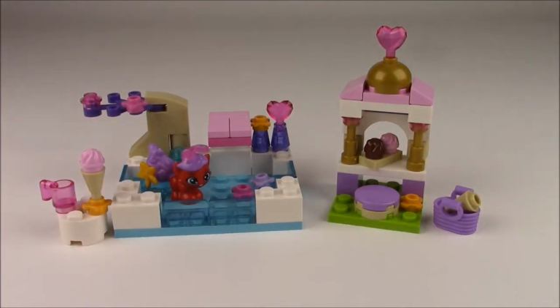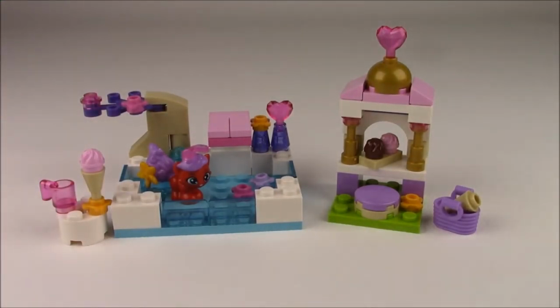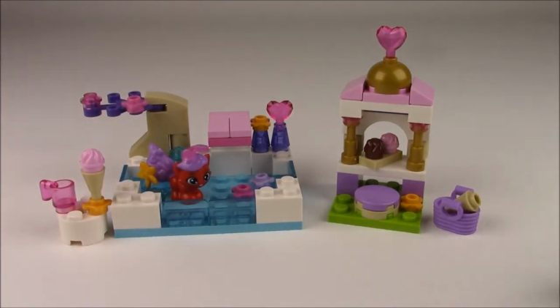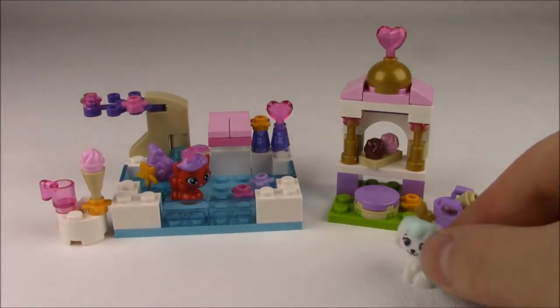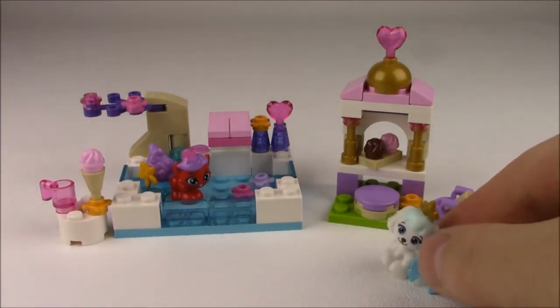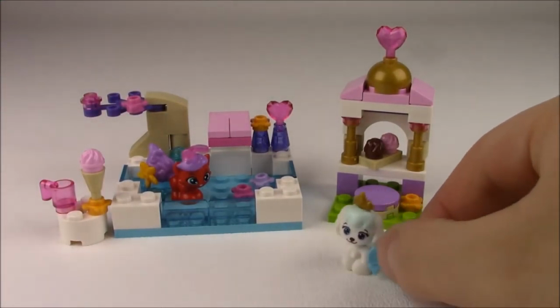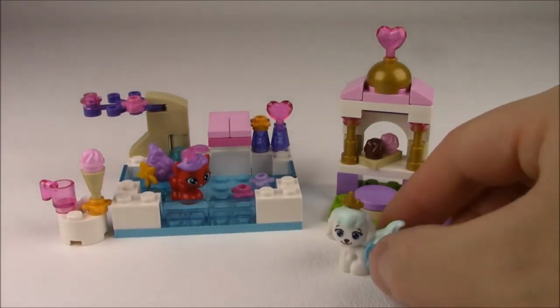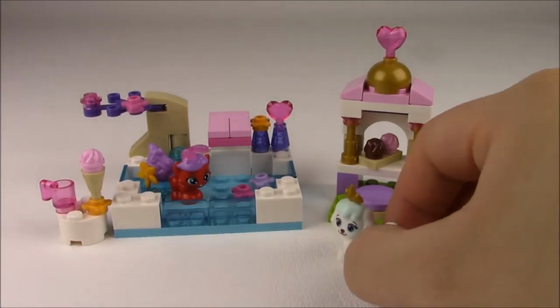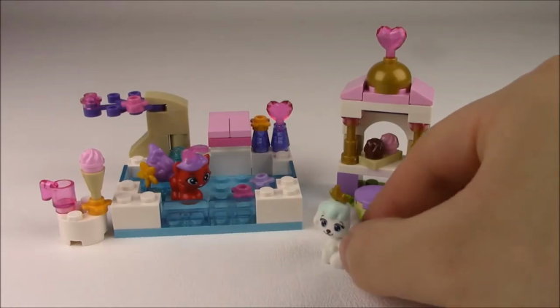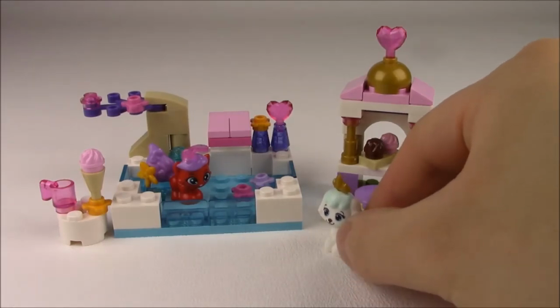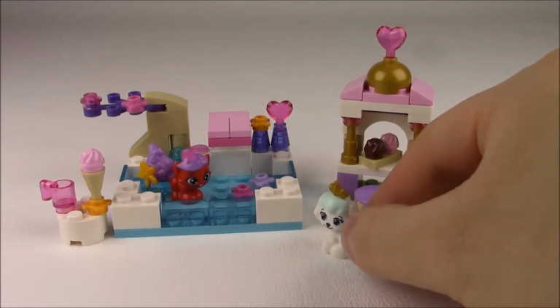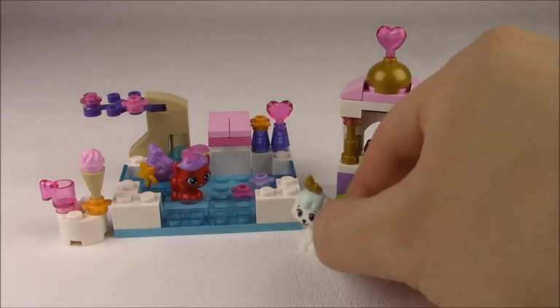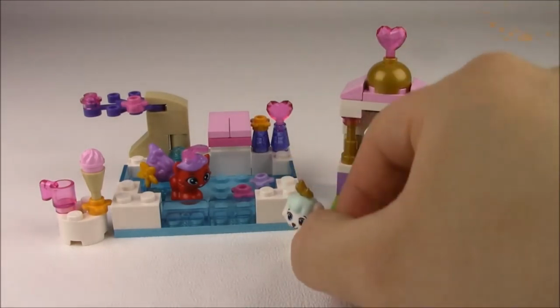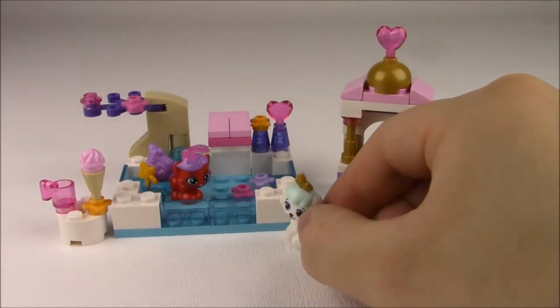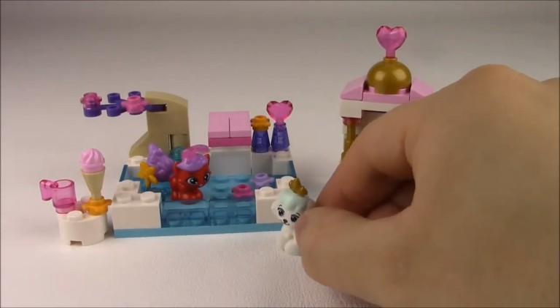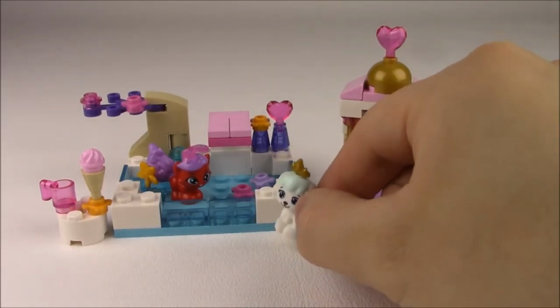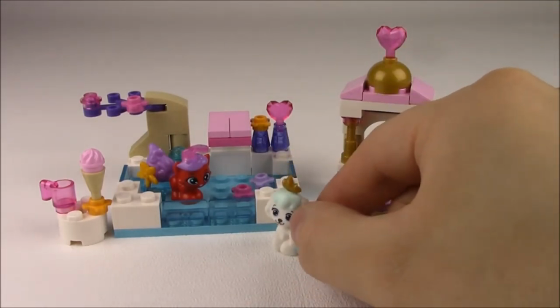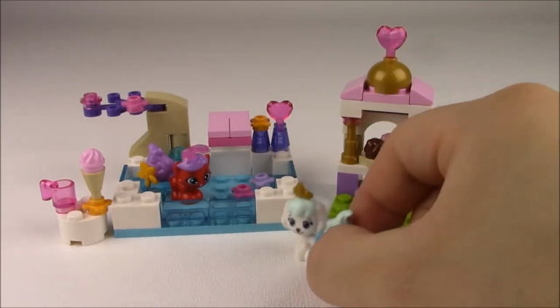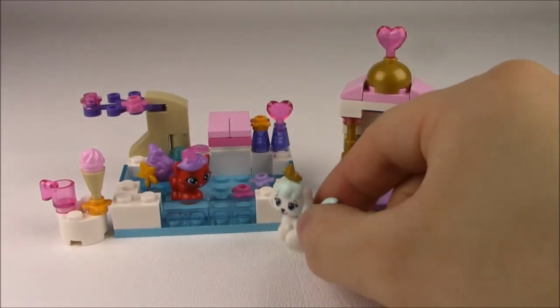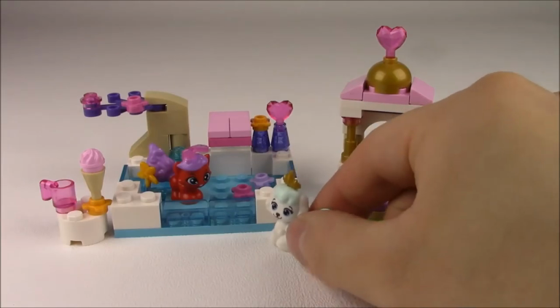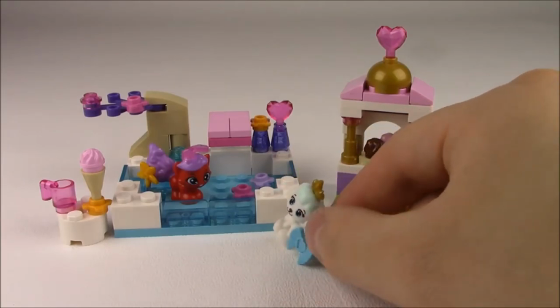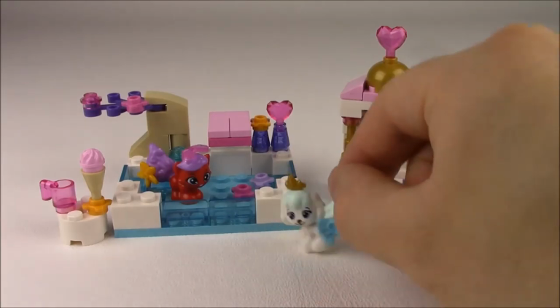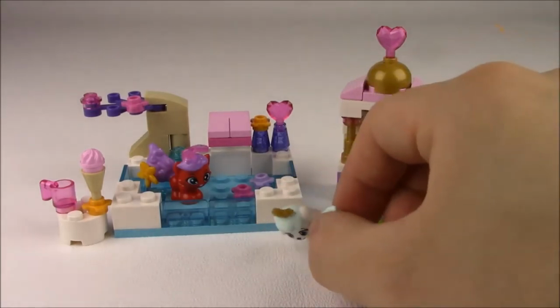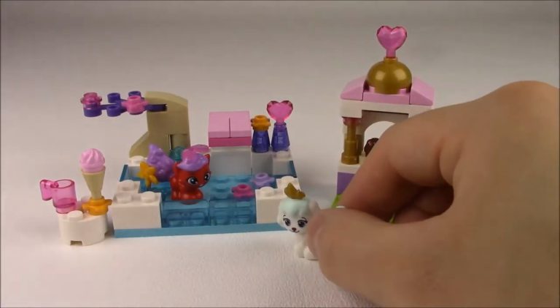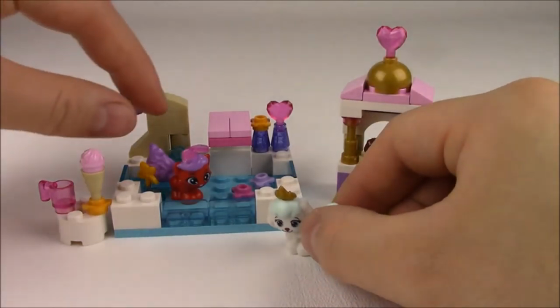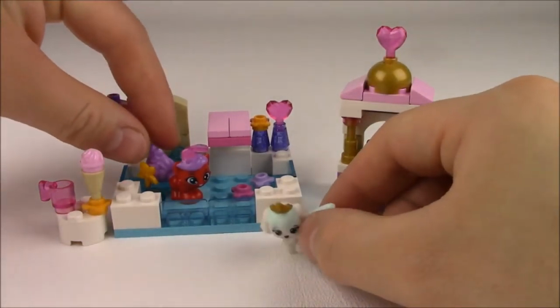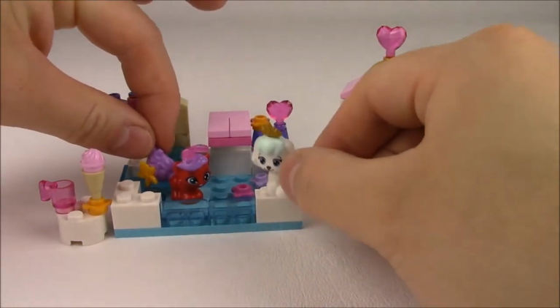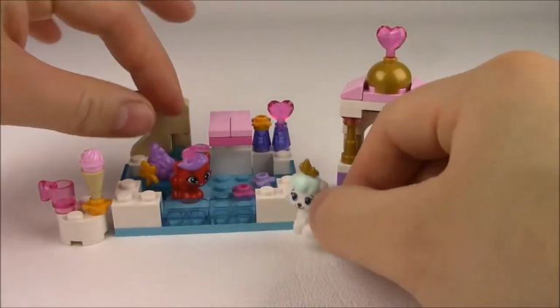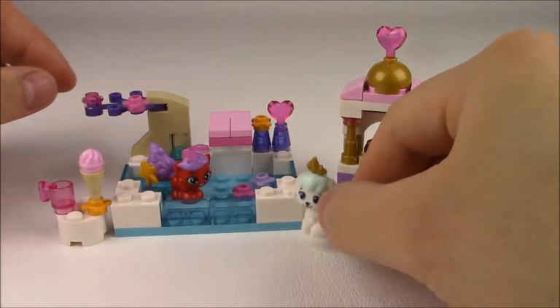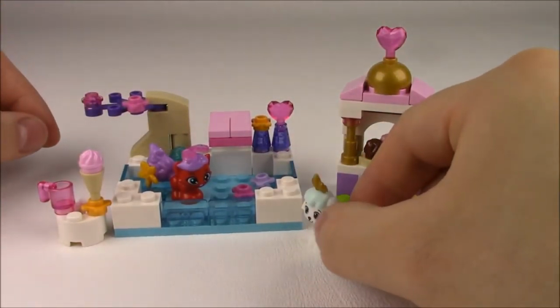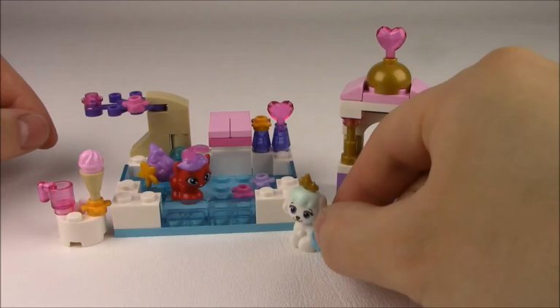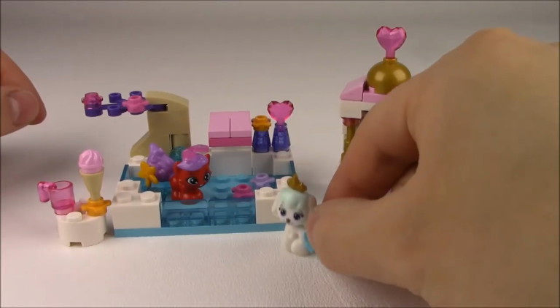It looks like she has a friend coming. It's Pumpkin! Hi Treasure, I was wondering if I can go swimming in your pool. It's such a warm day. Sure, Pumpkin. Why don't you jump off the diving board?